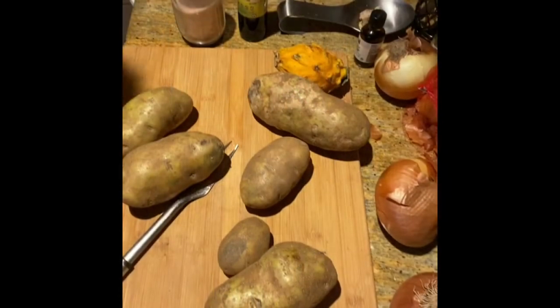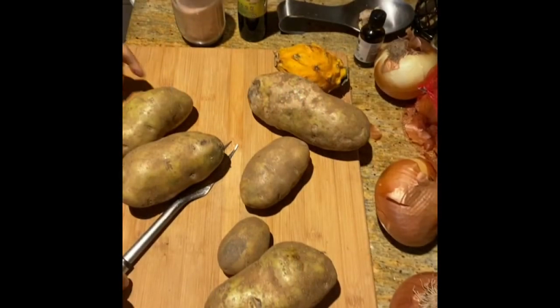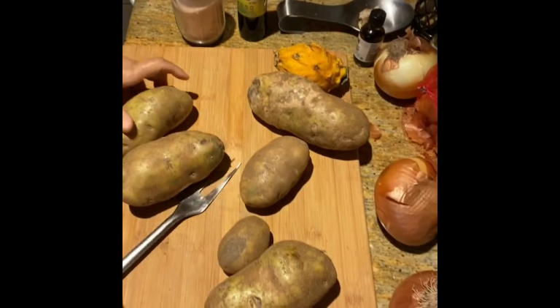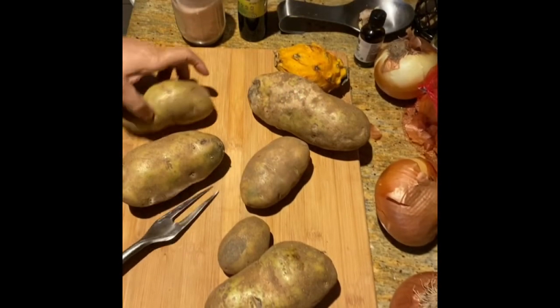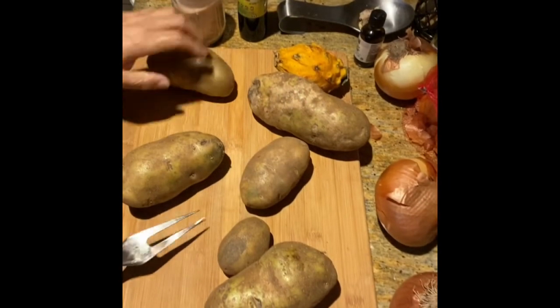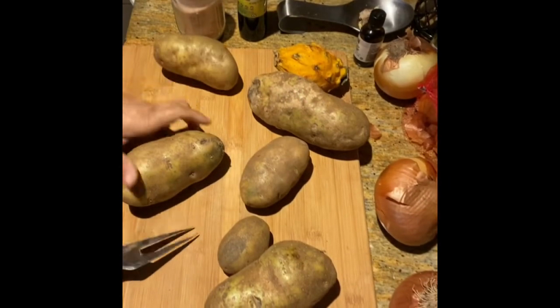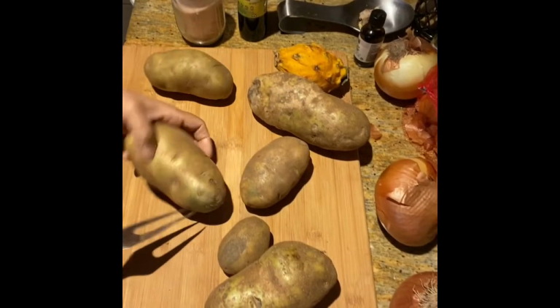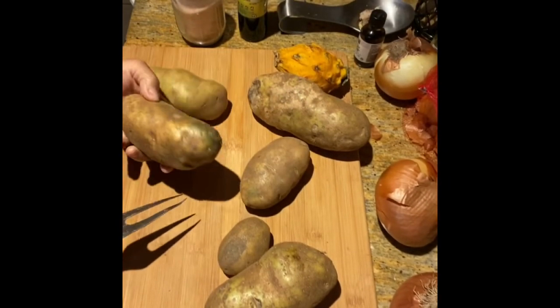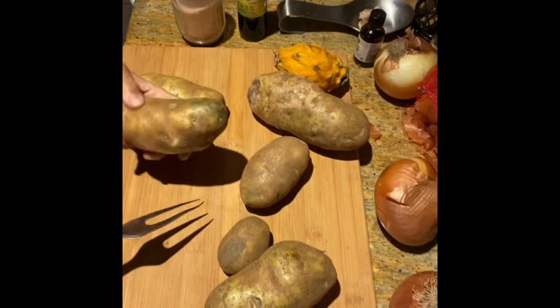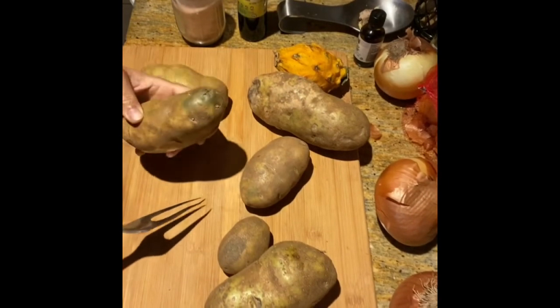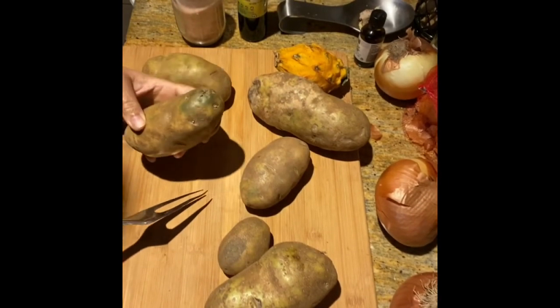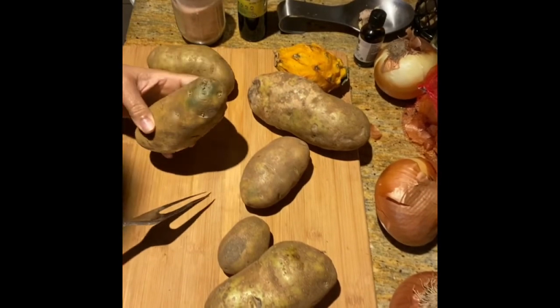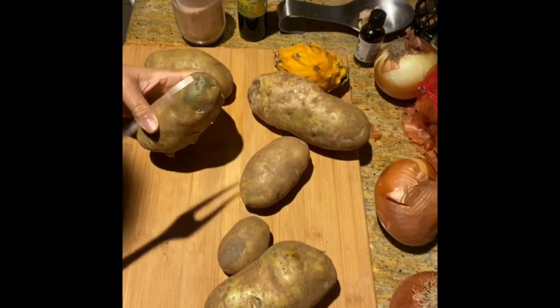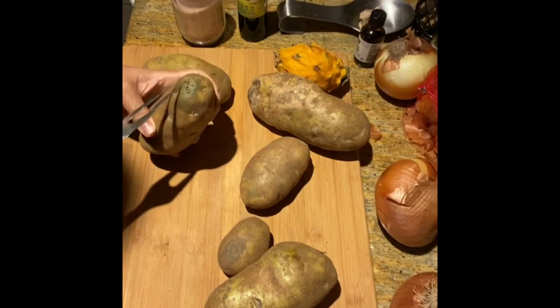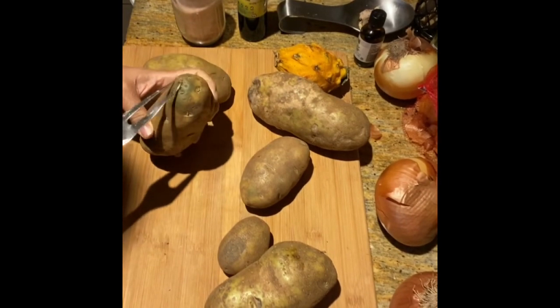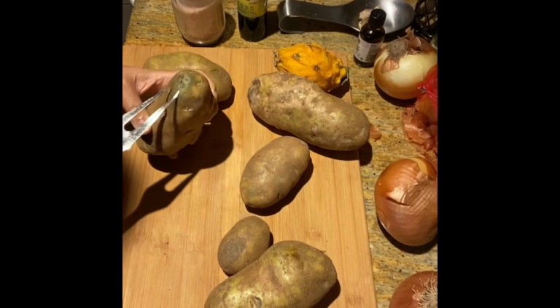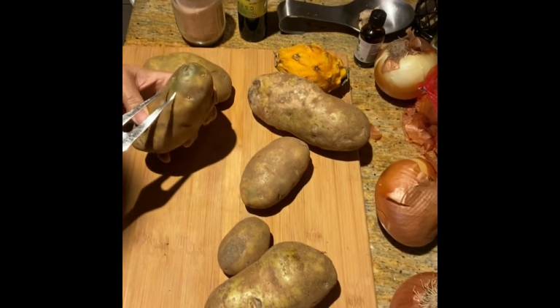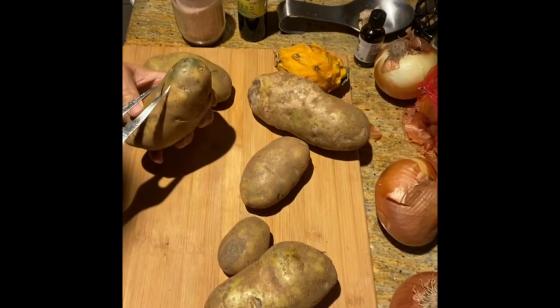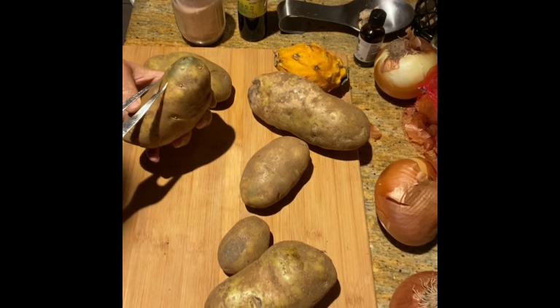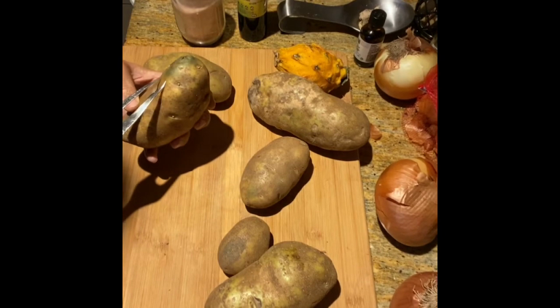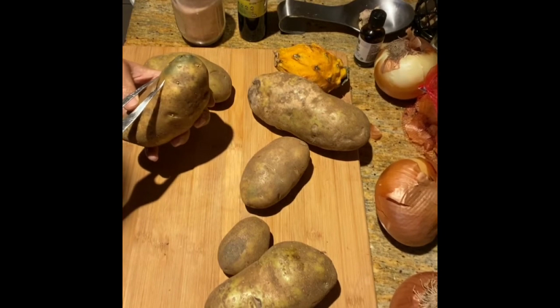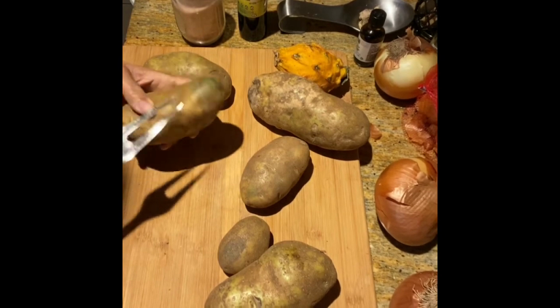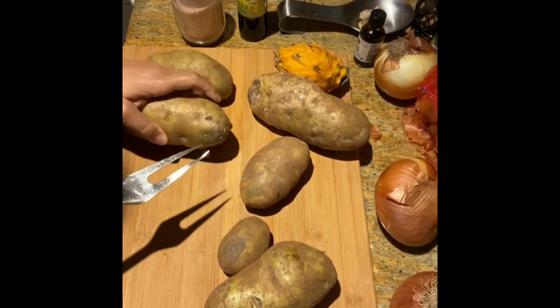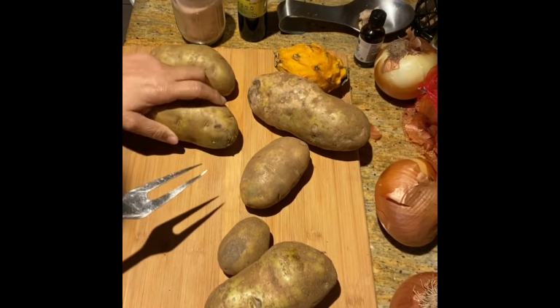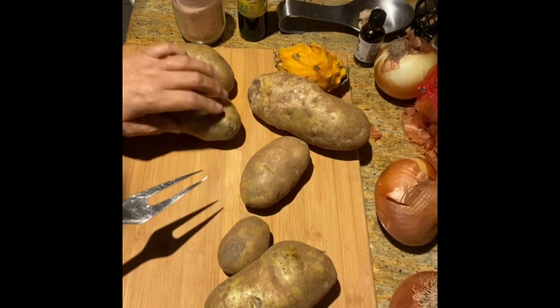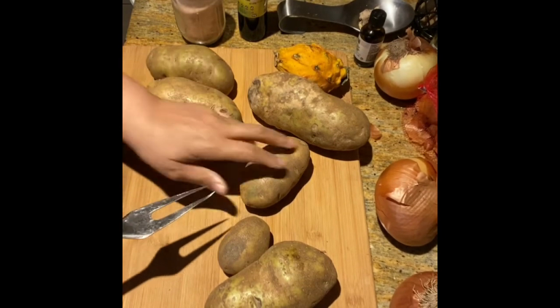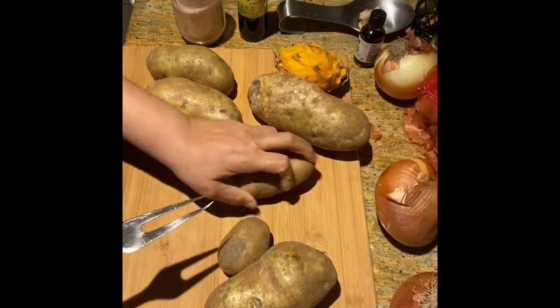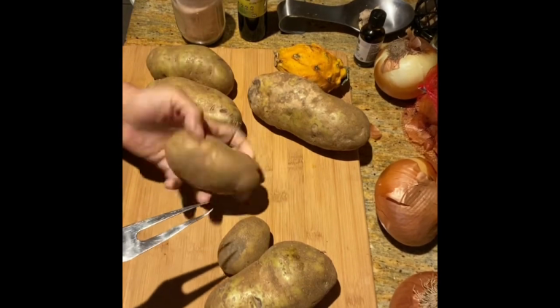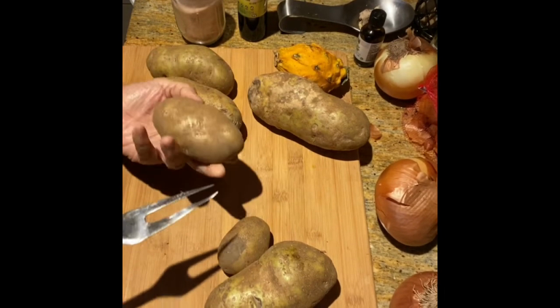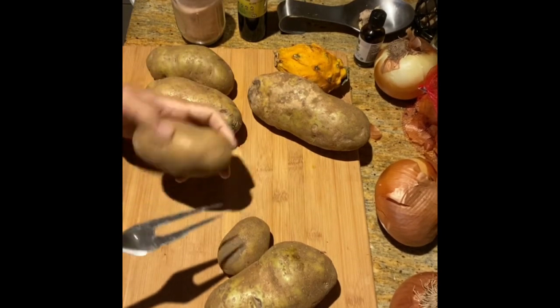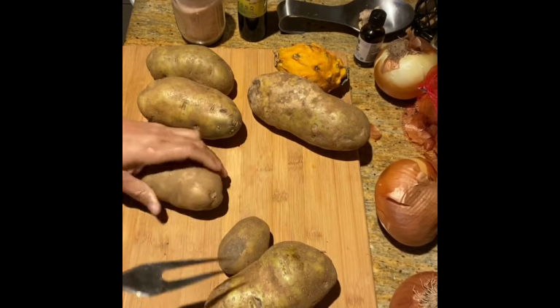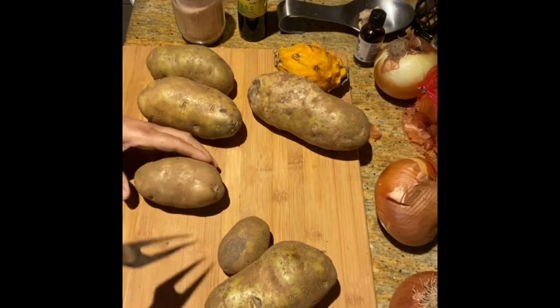So I previously washed and scrubbed my potatoes. This one, I don't know if I want to use that one — it's green. What's that about?